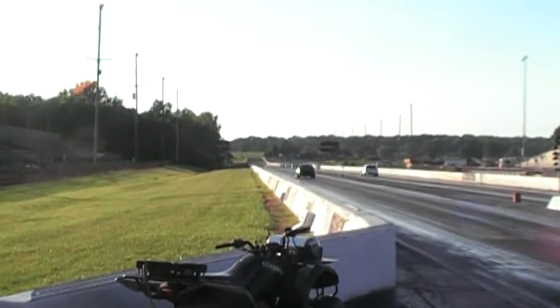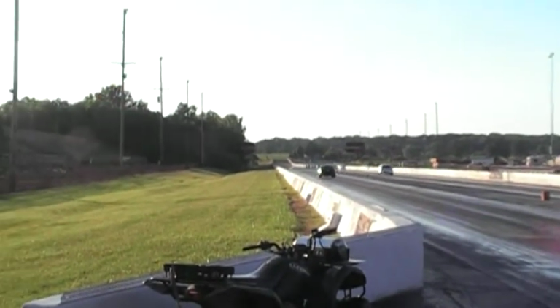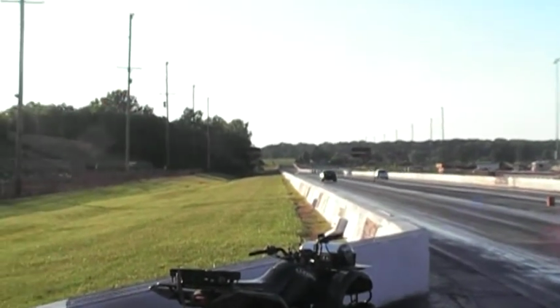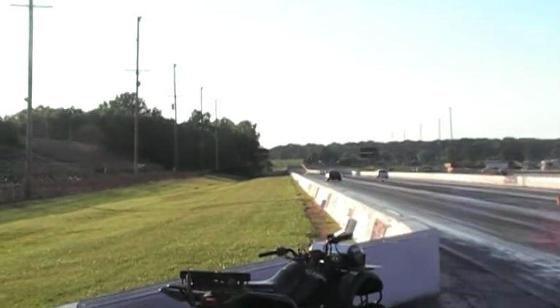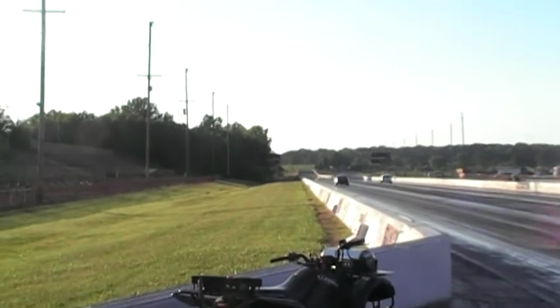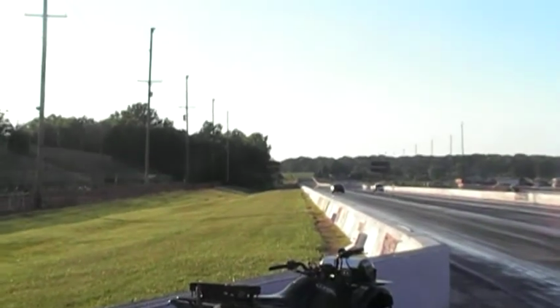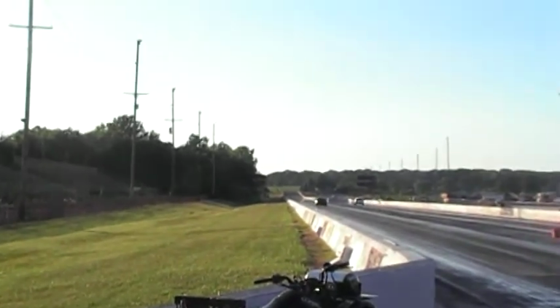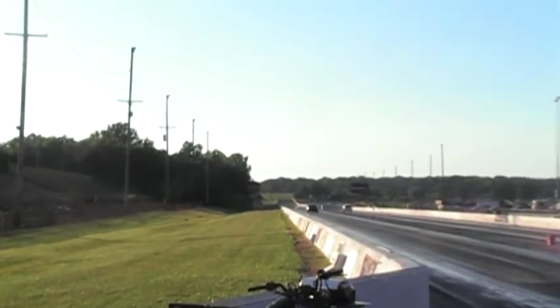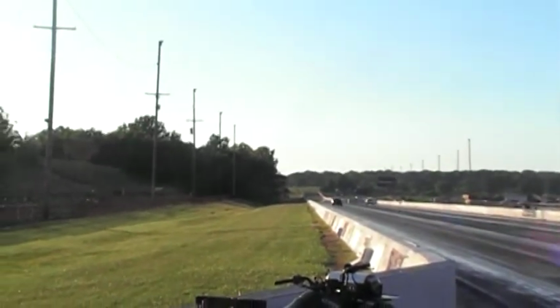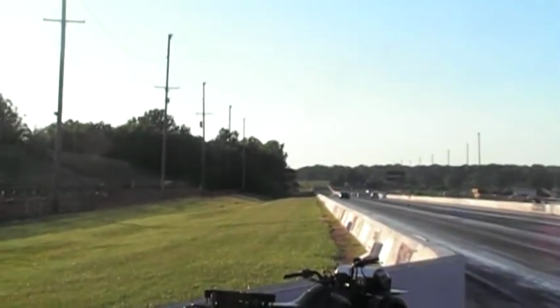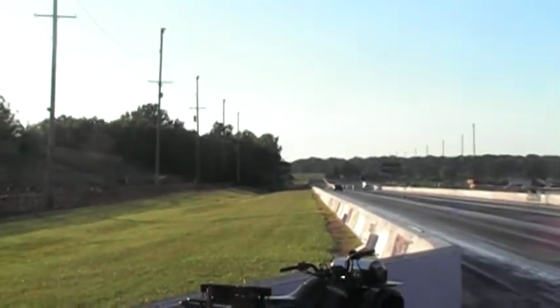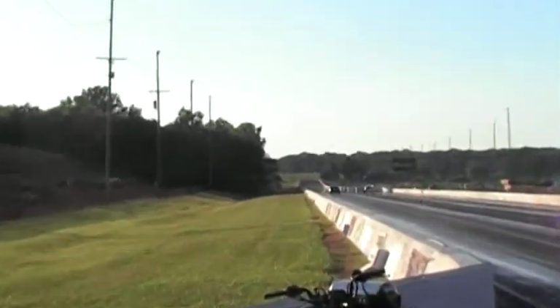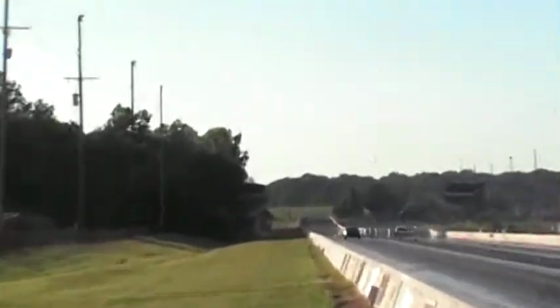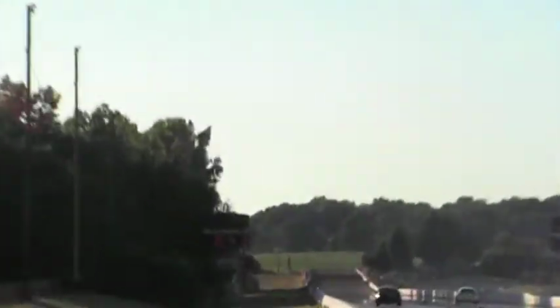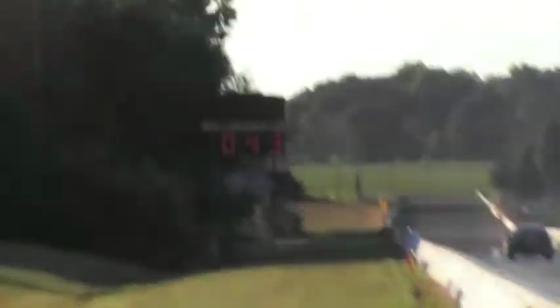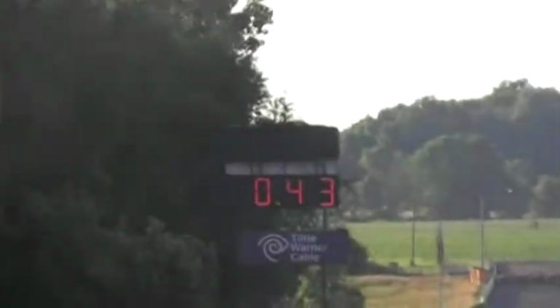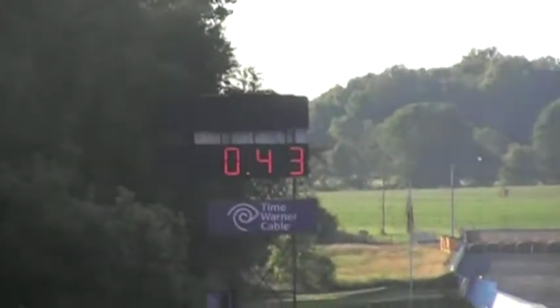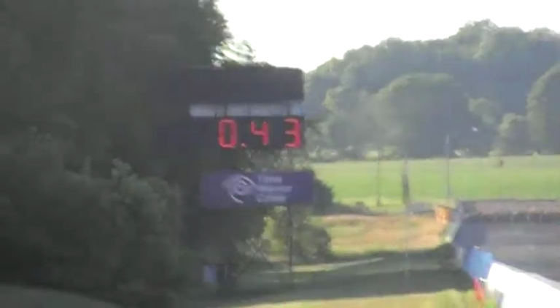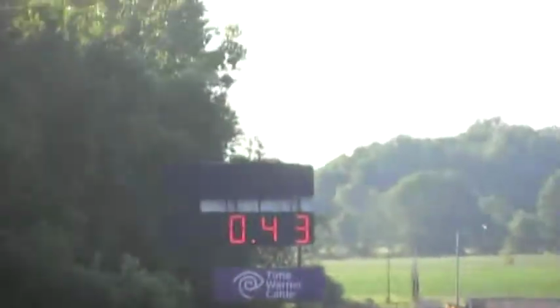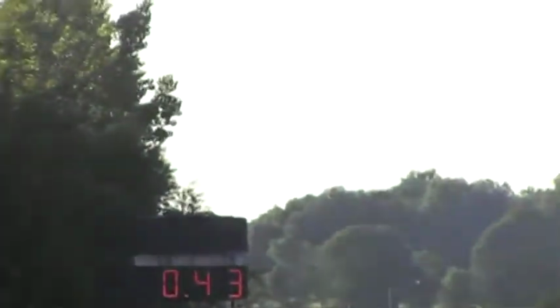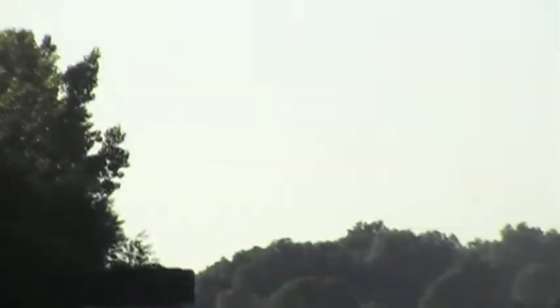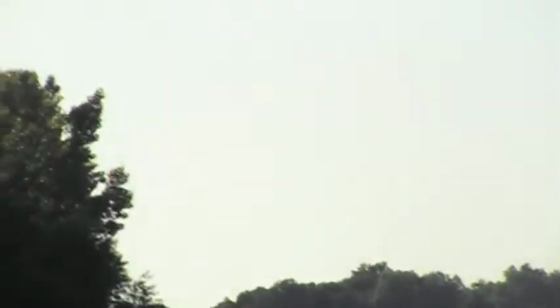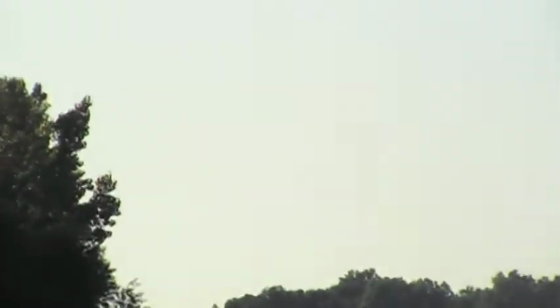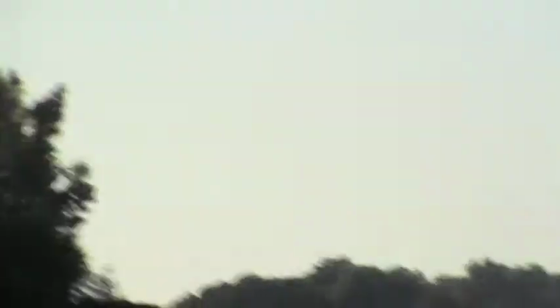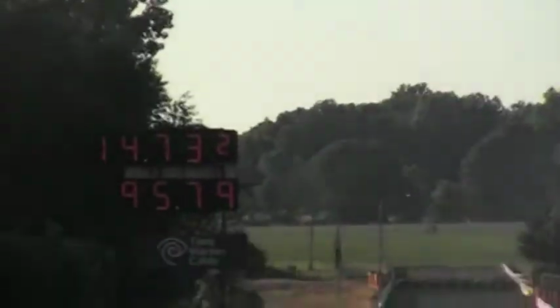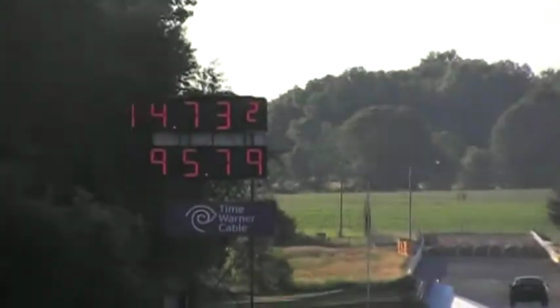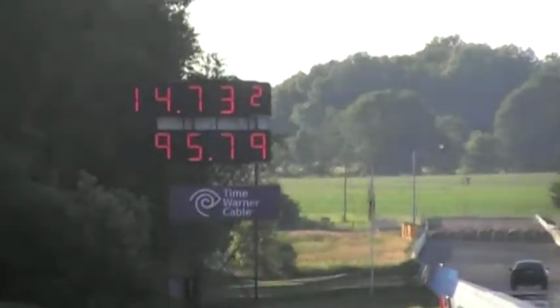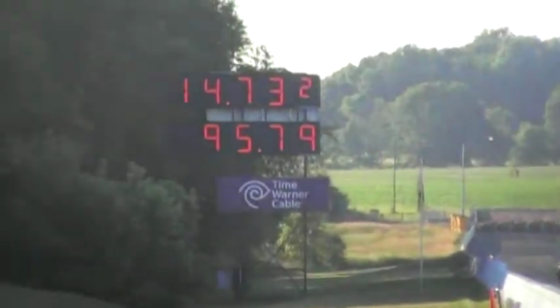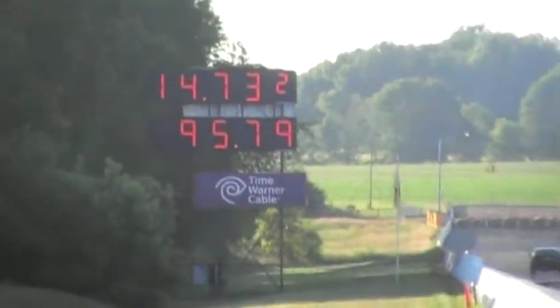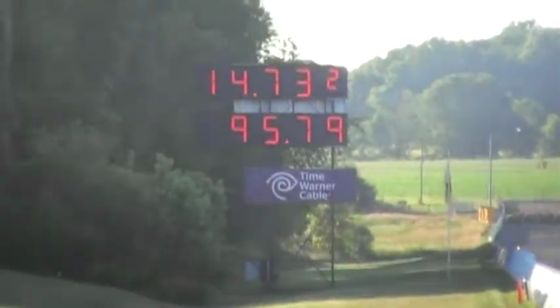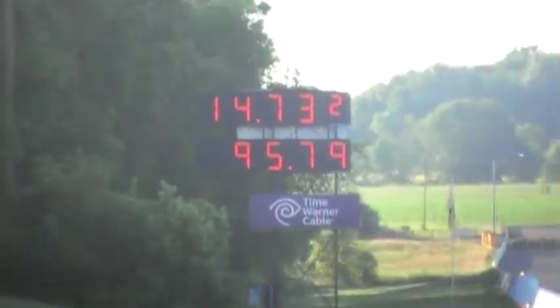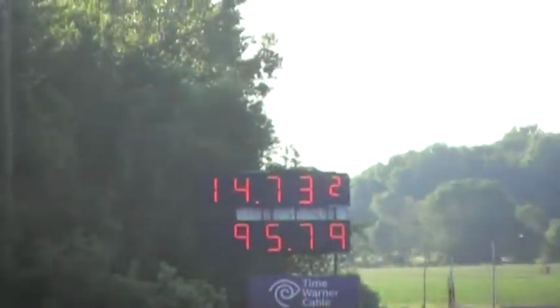Nice light by the black GT here. Kind of 4.3 light. Black GT running a 14.7 at 95 miles.